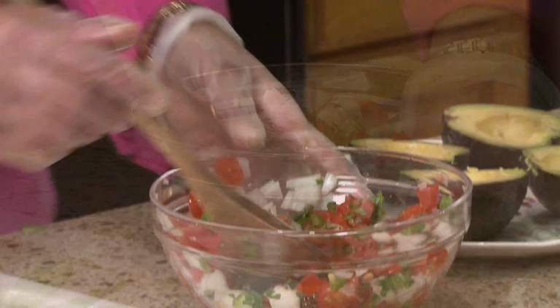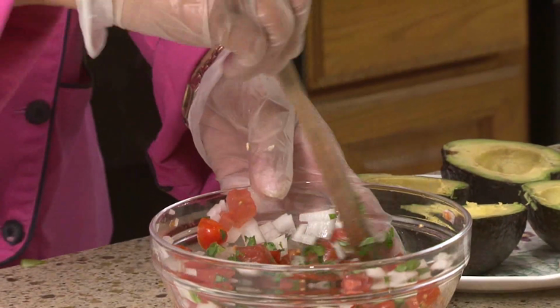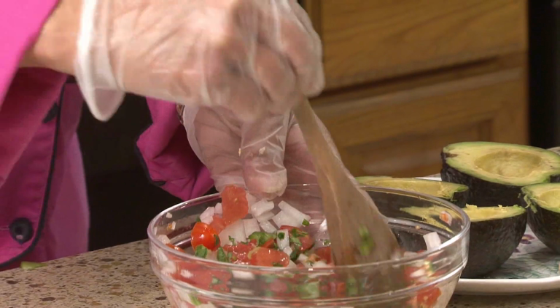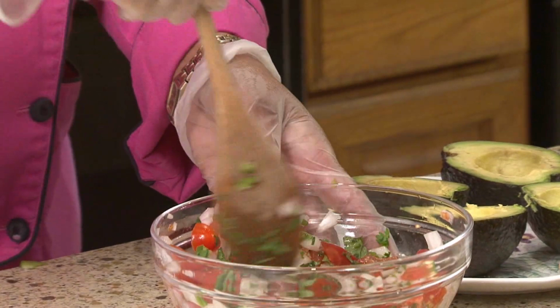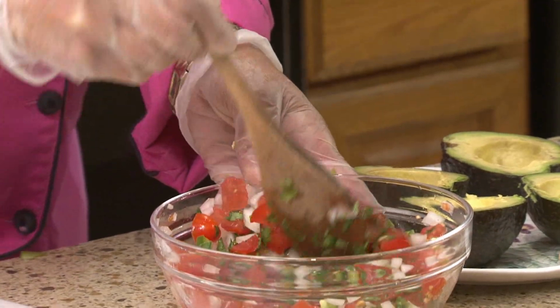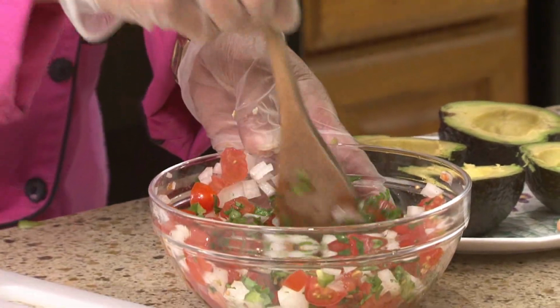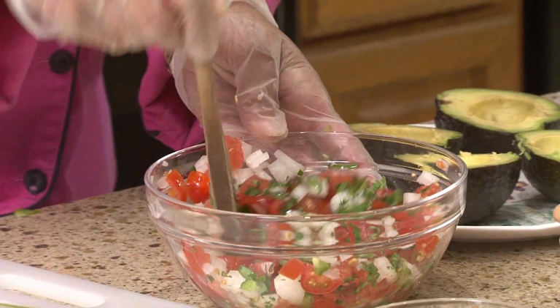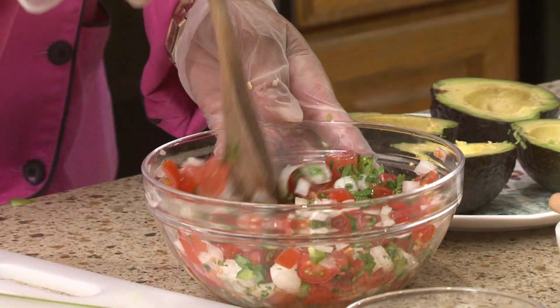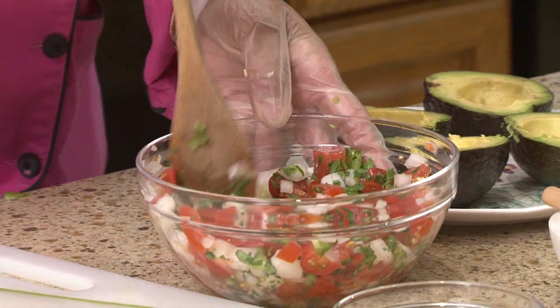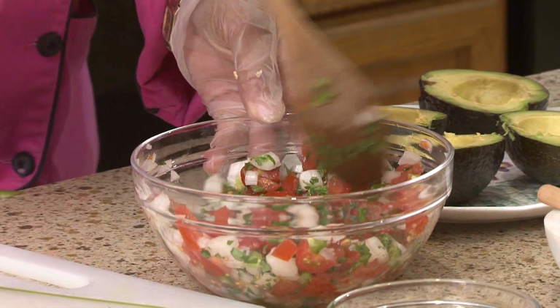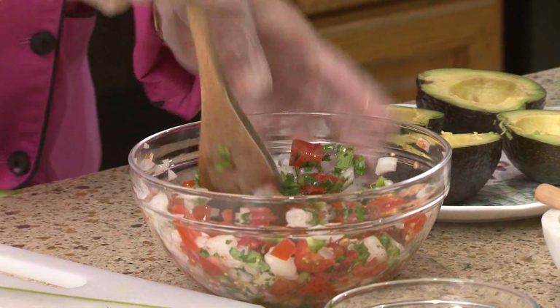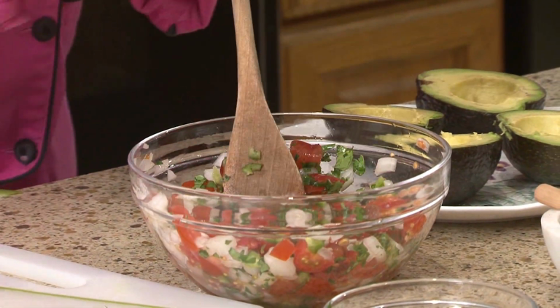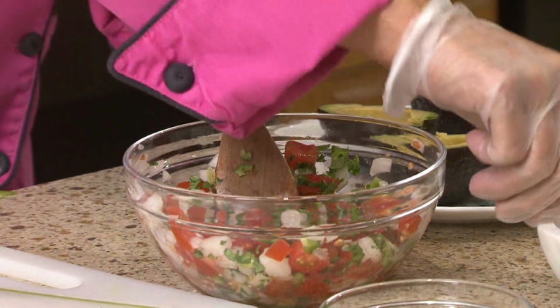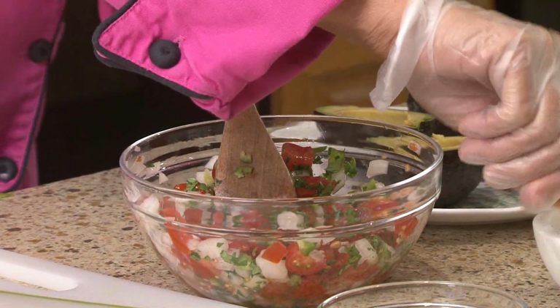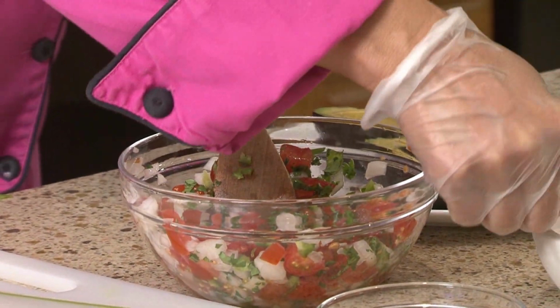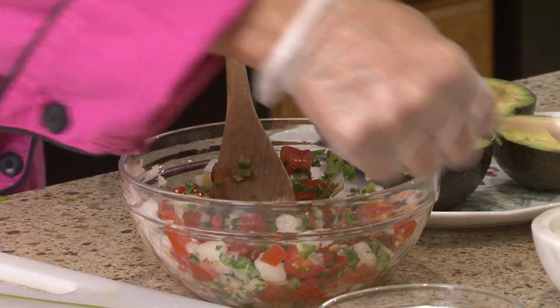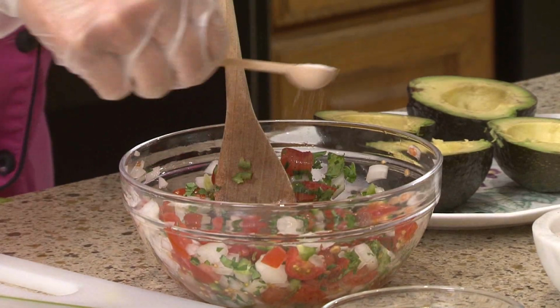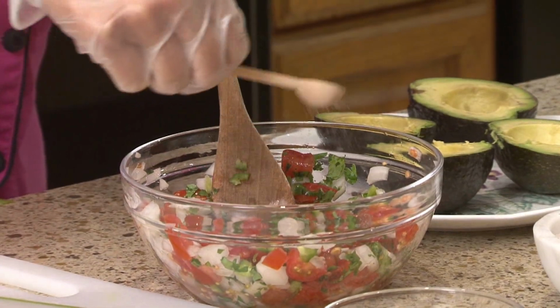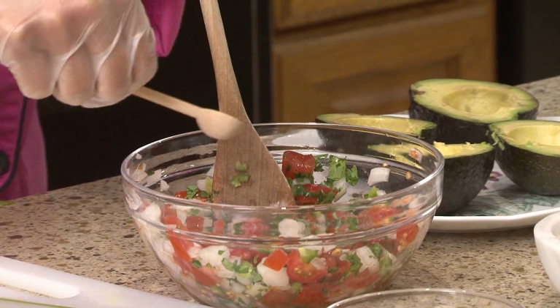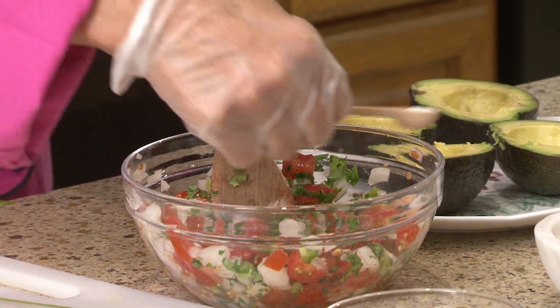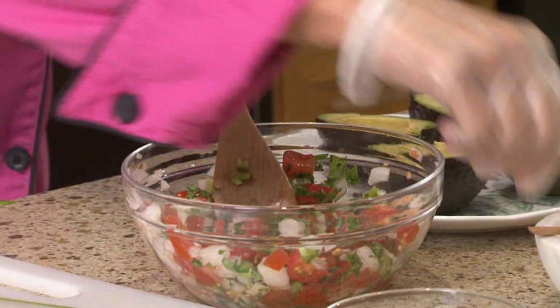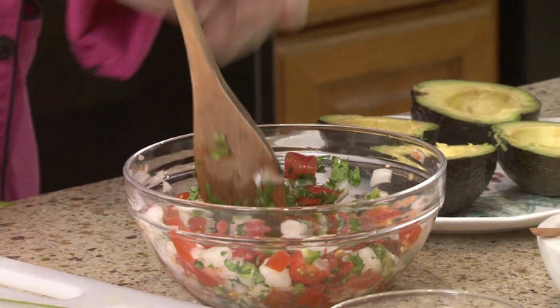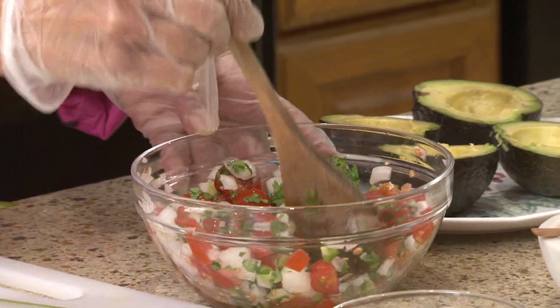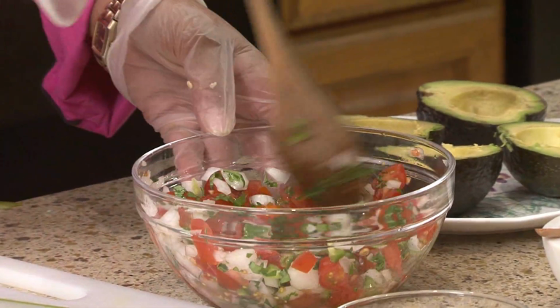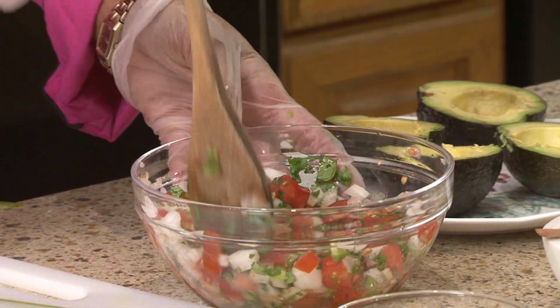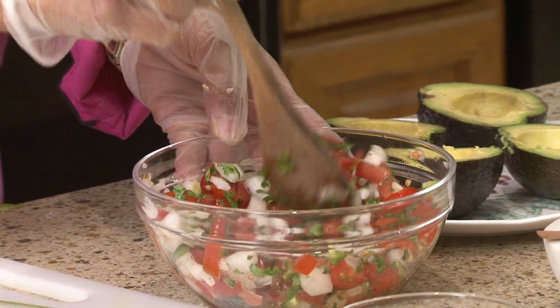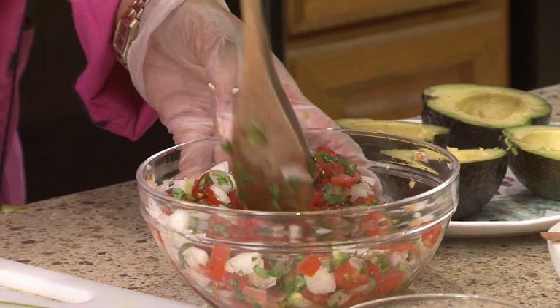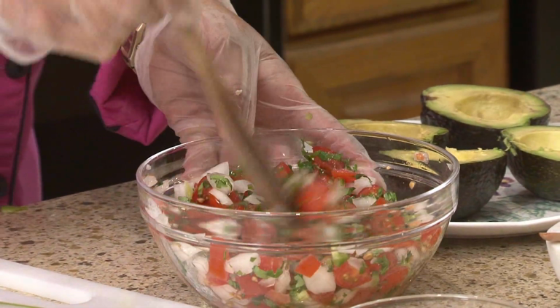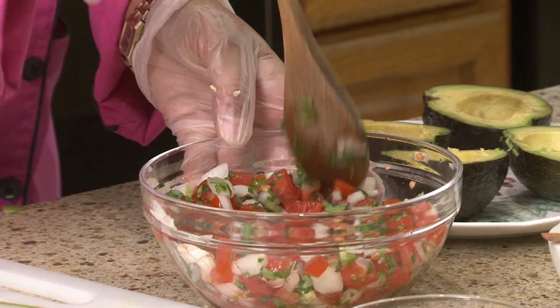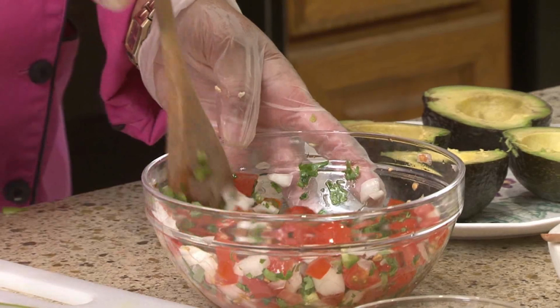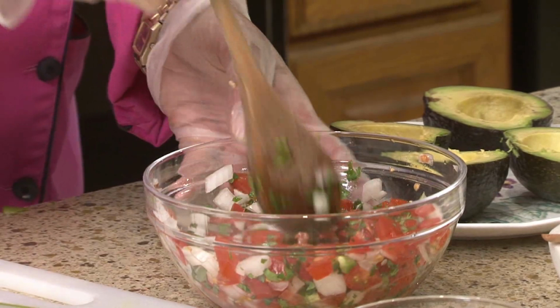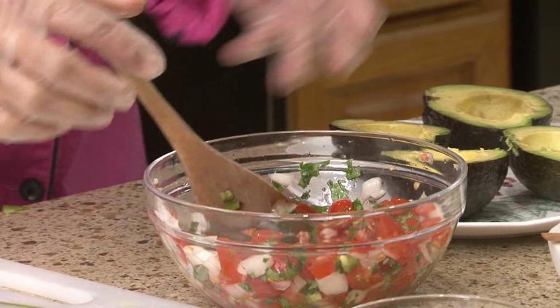And then we have our cilantro. So we've added our cilantro. We're just going to give this a stir. Add just a dash of salt again. We want it to break the little cell membranes down, which it will do with the lemon juice.